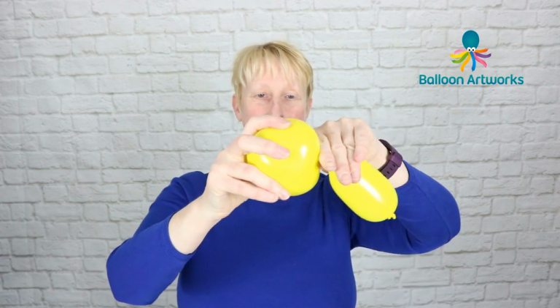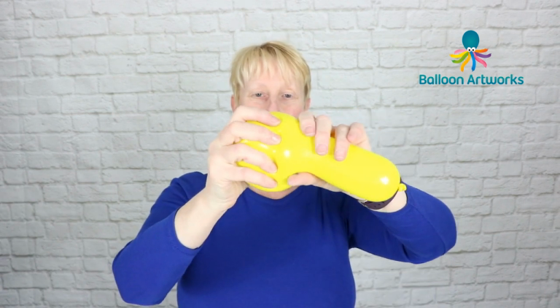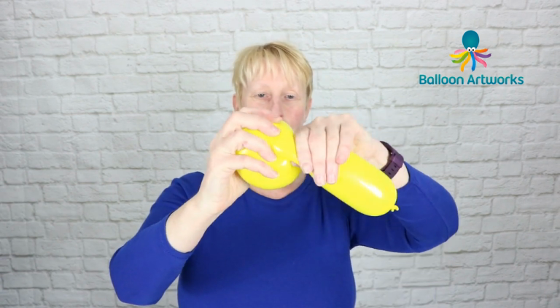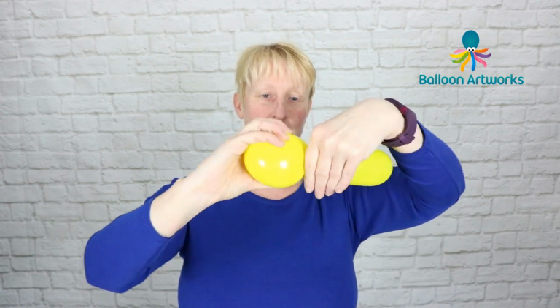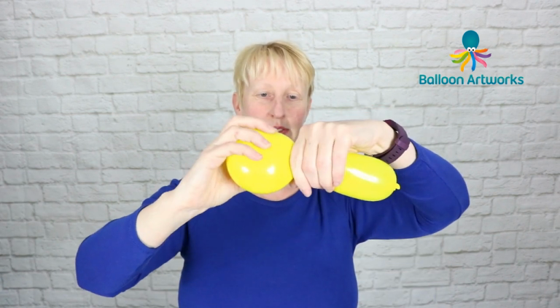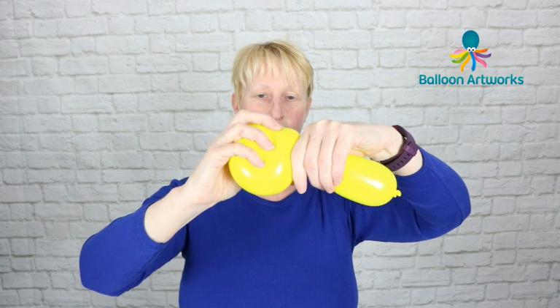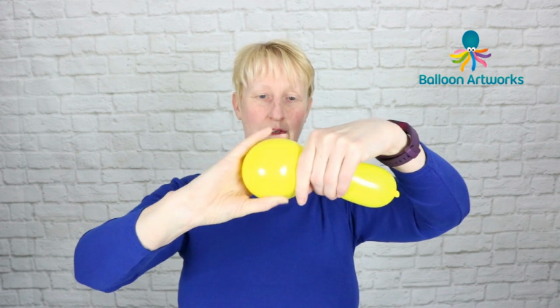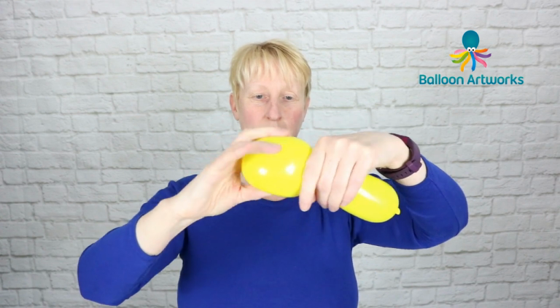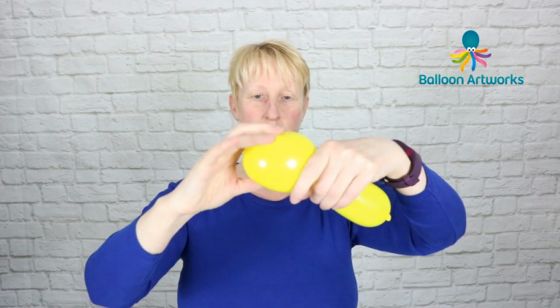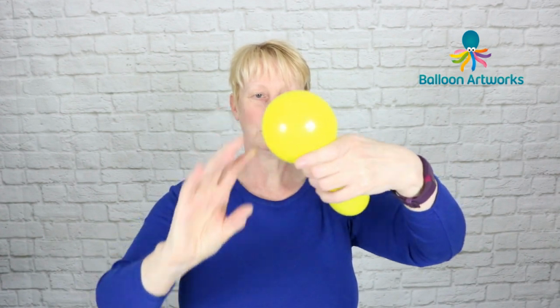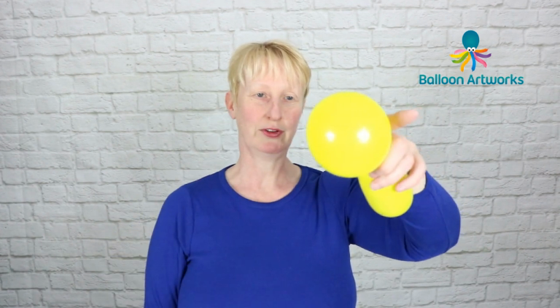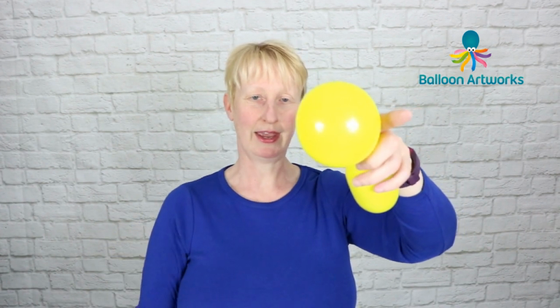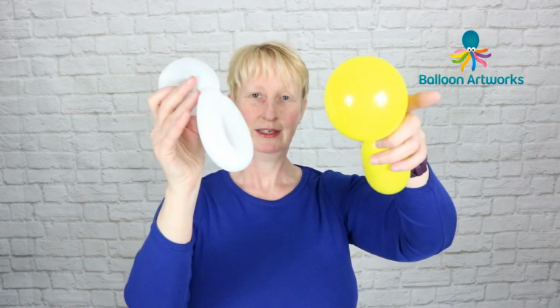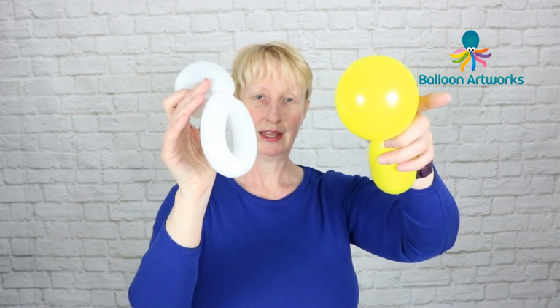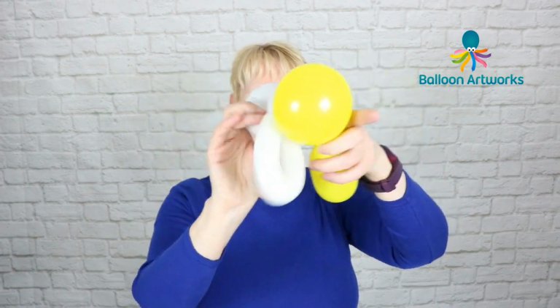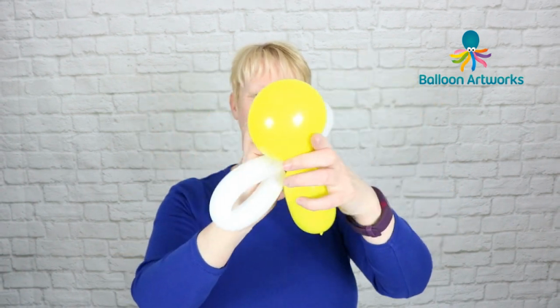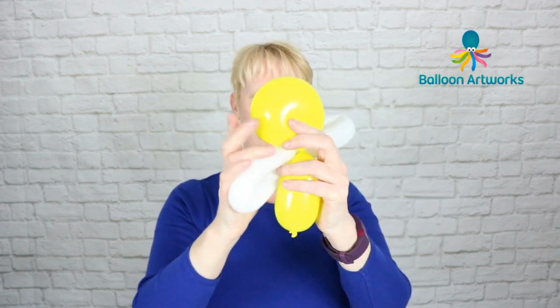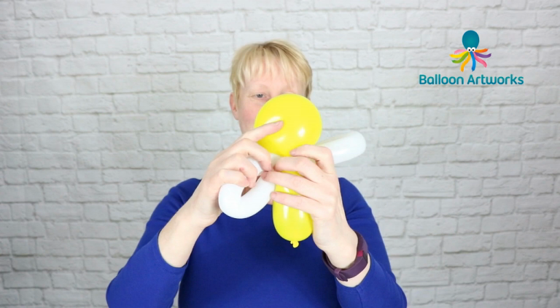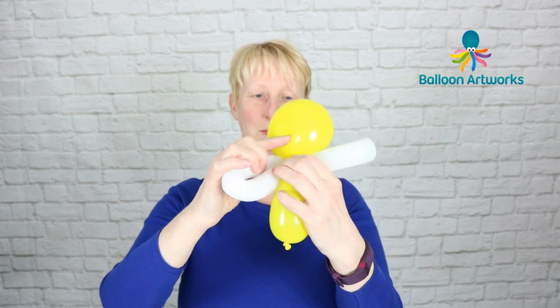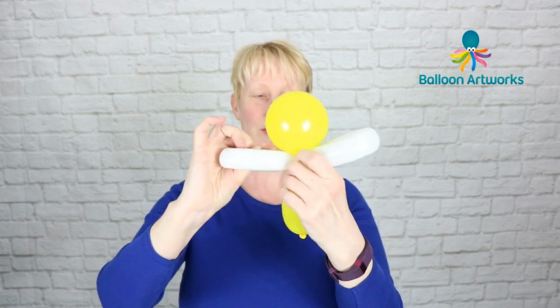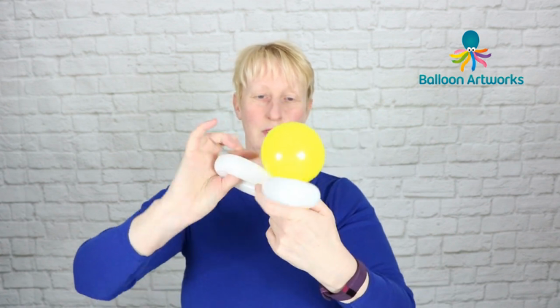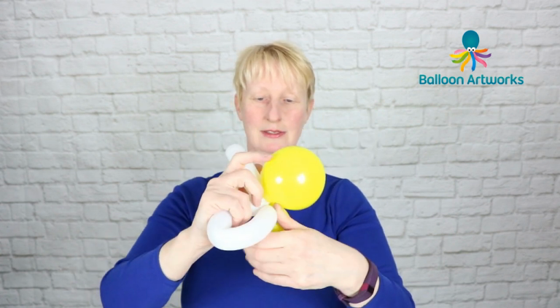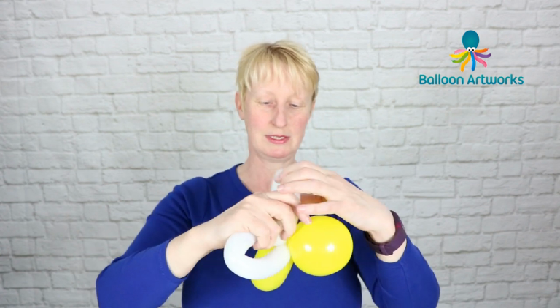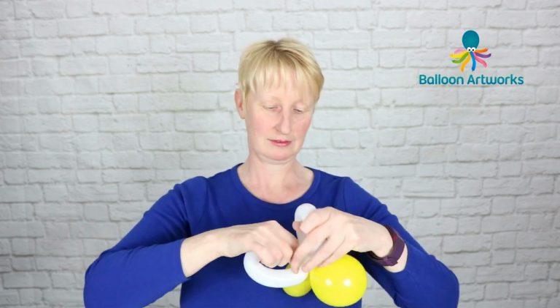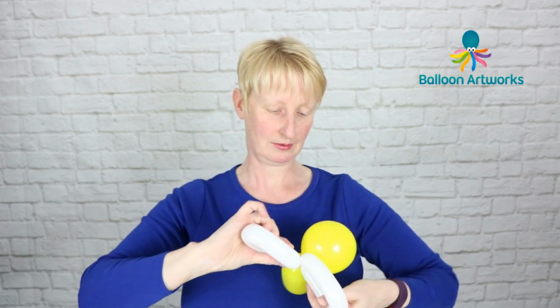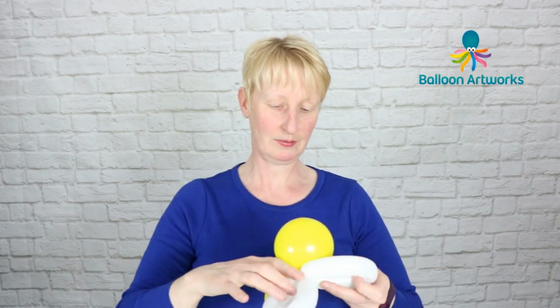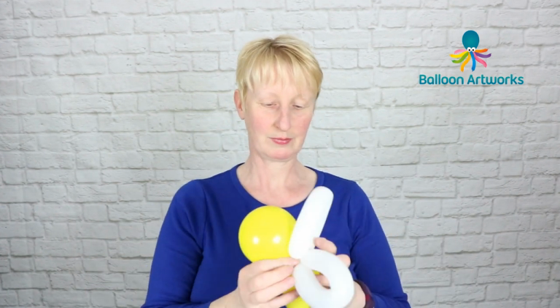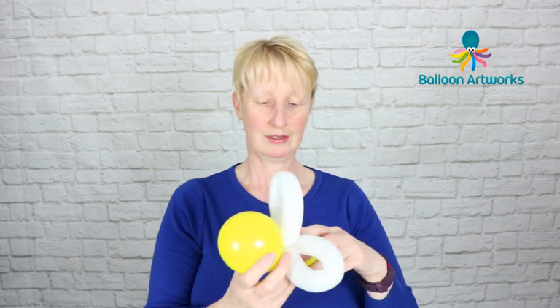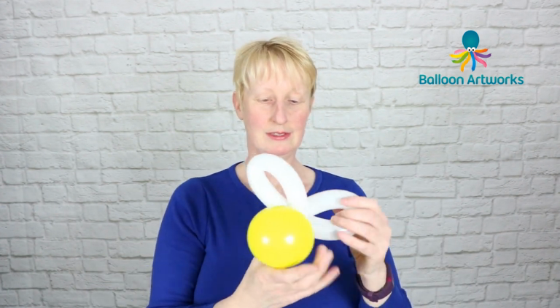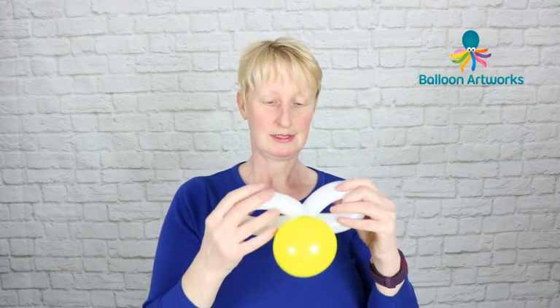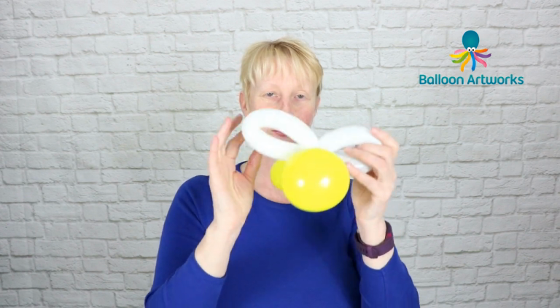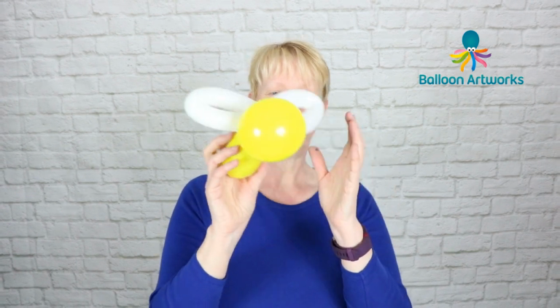Take your yellow balloon and twist off a large bubble for the head, then take your wings and just wrap them around that twist. And this is what you've got.